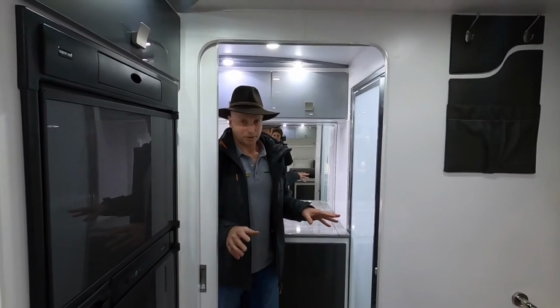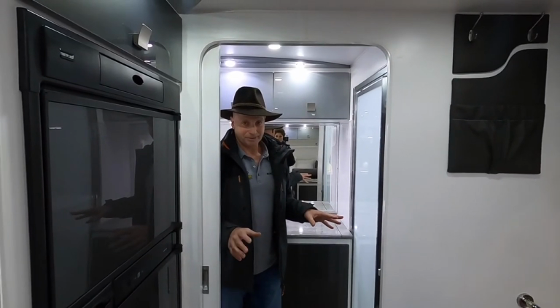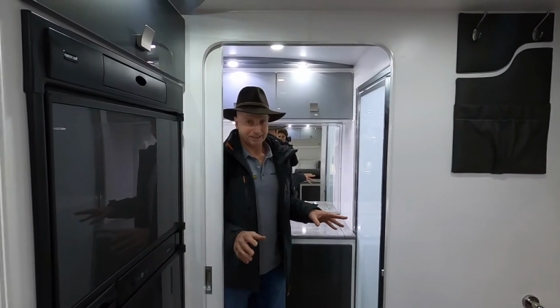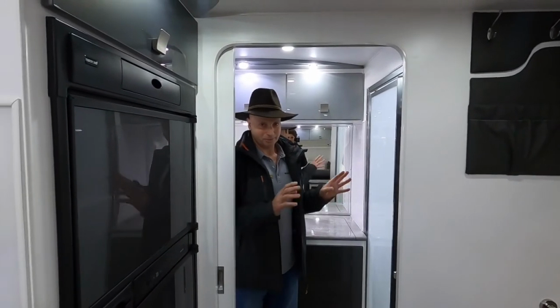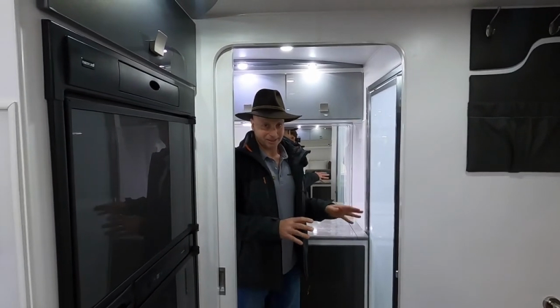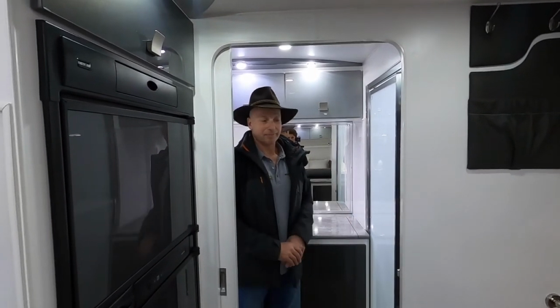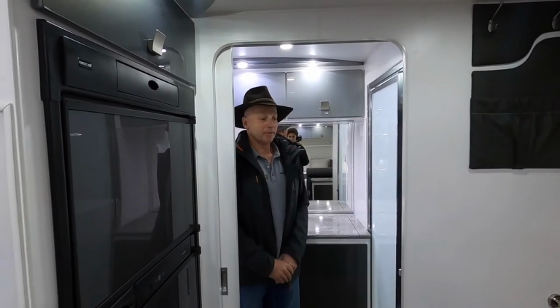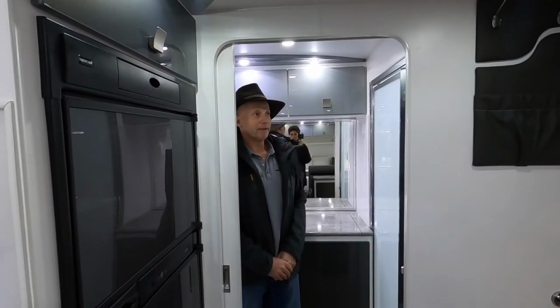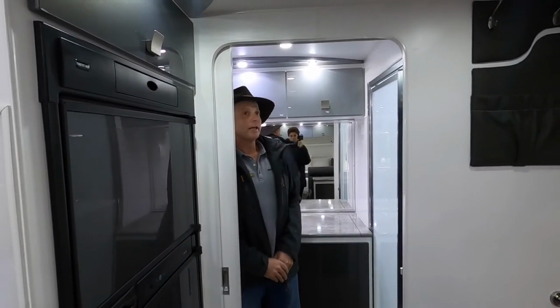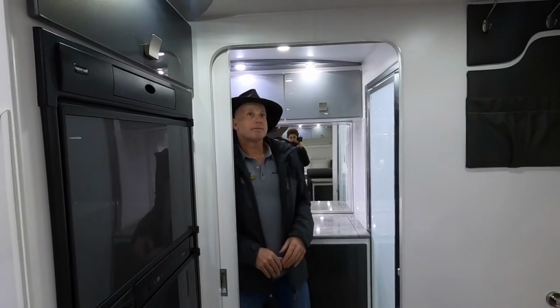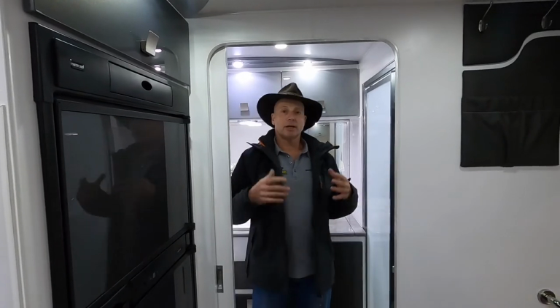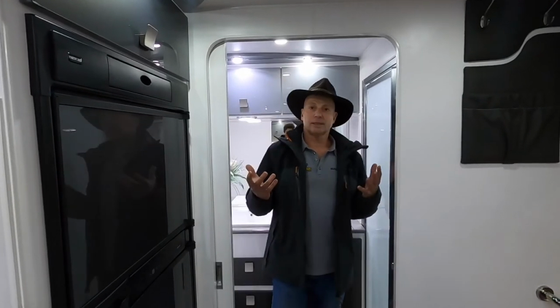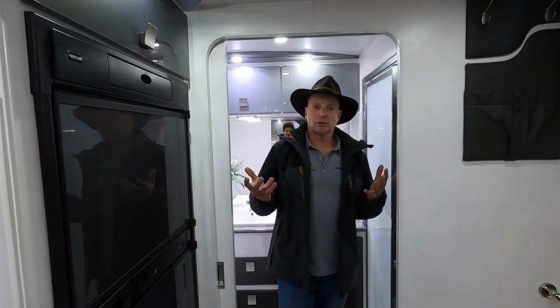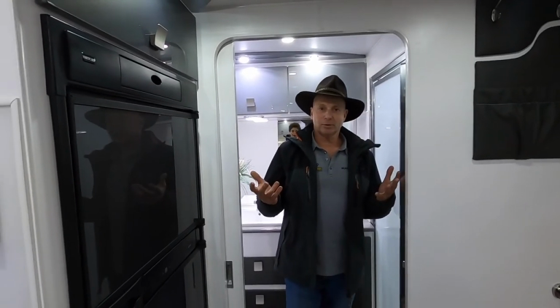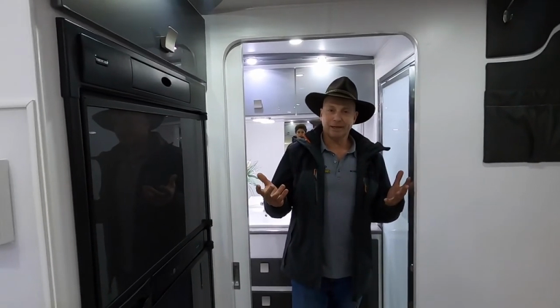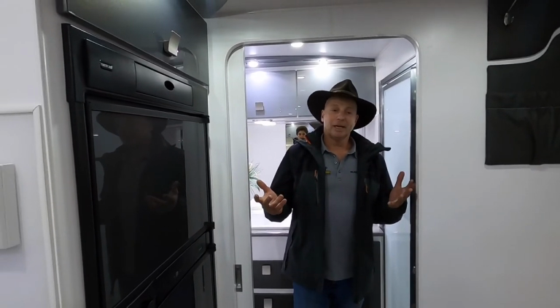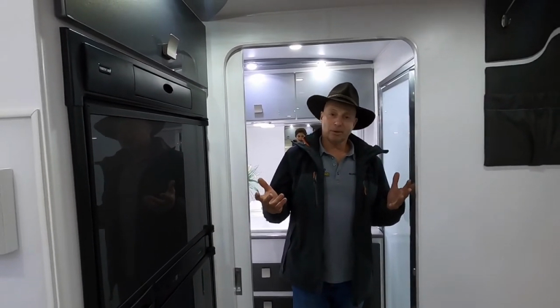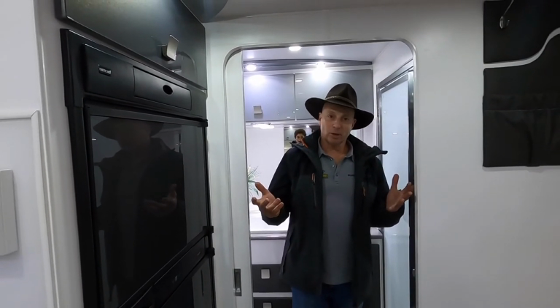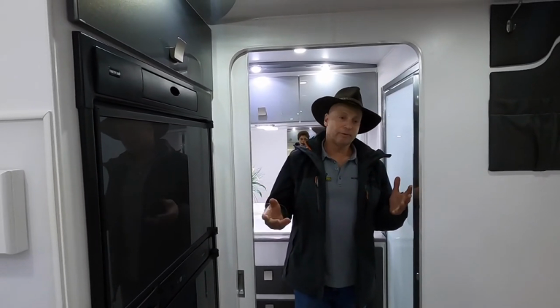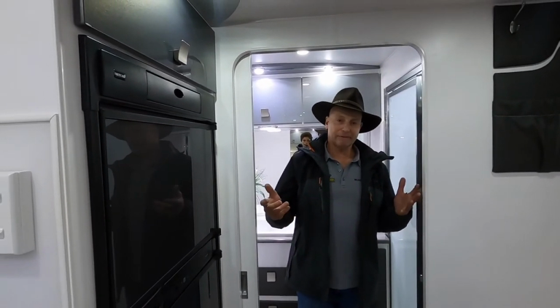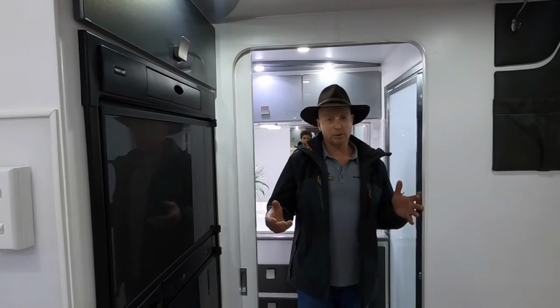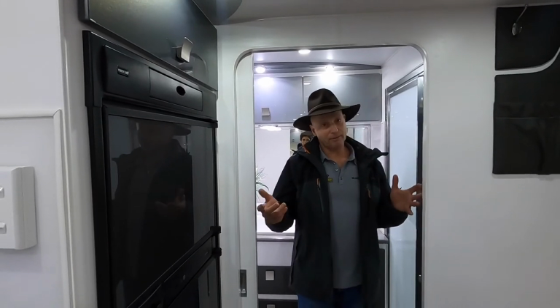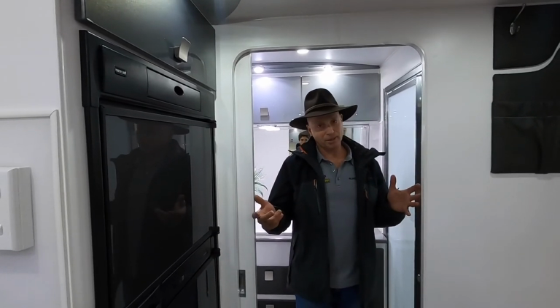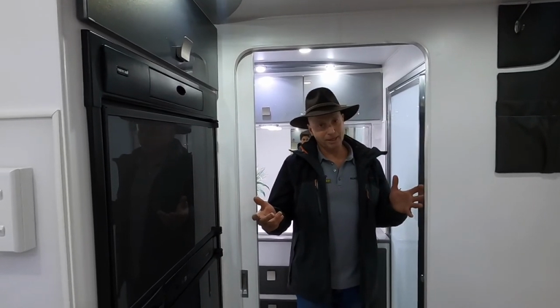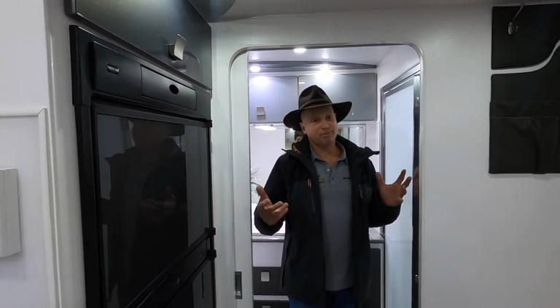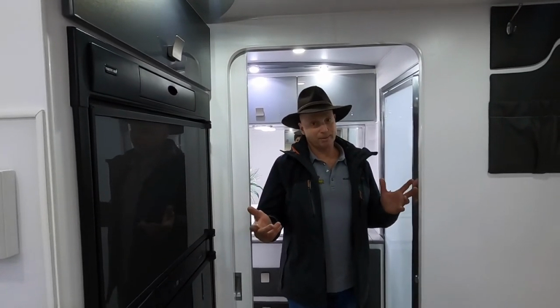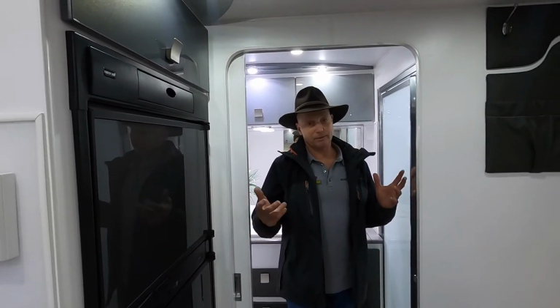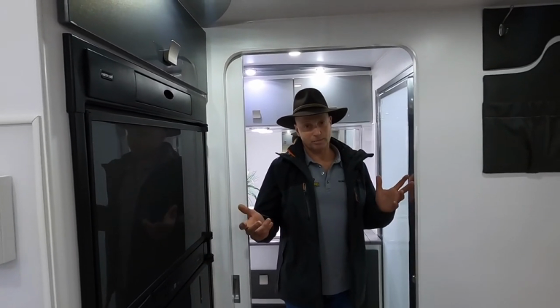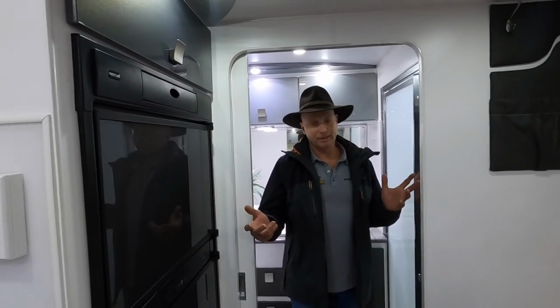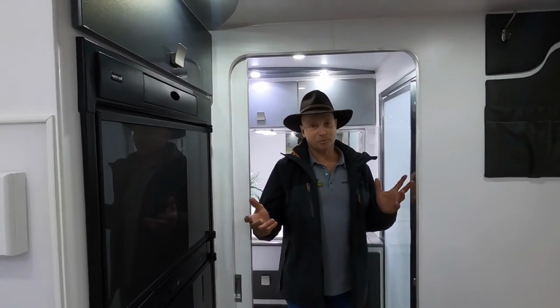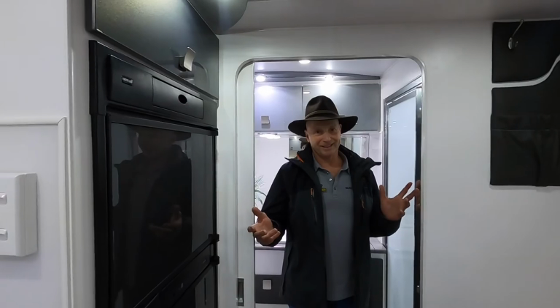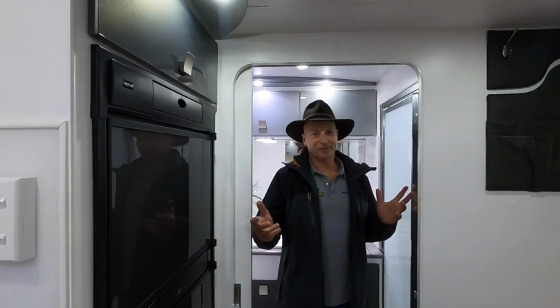That really sums up the 19 foot 6 Hilltop rear door caravan. Really popular model, very comfortable, not a big van to tow, but plenty of space and plenty of storage. It's a winner — worth a look.